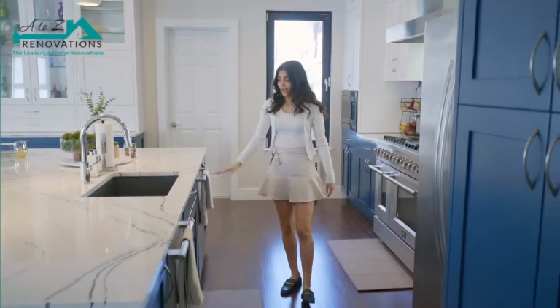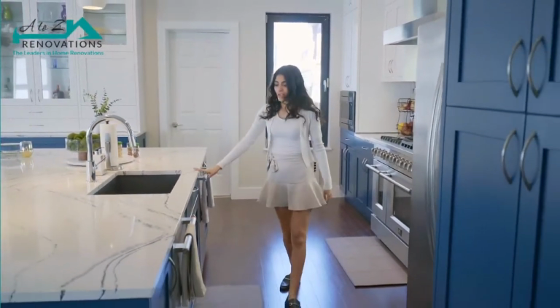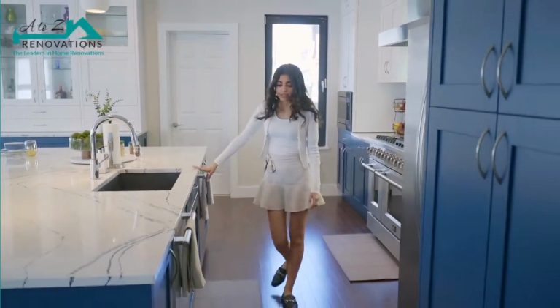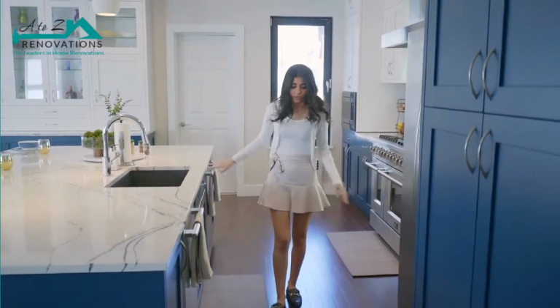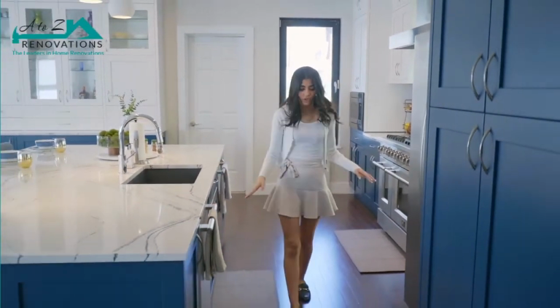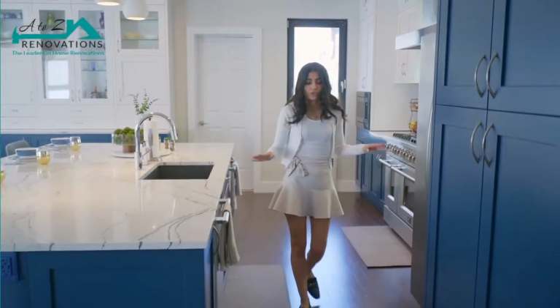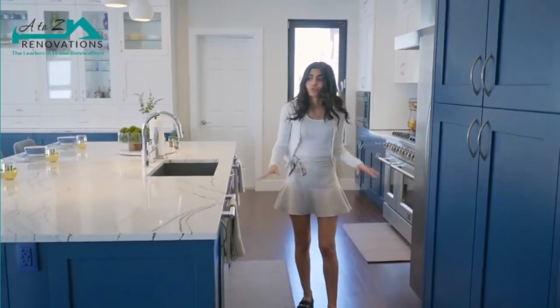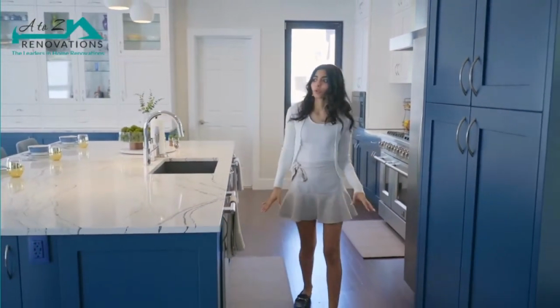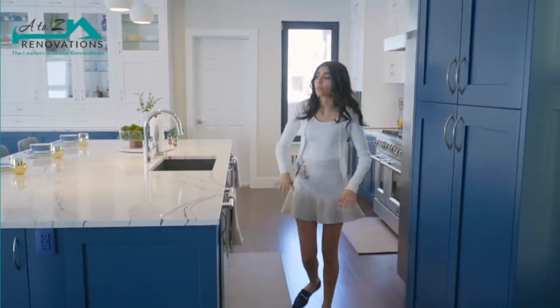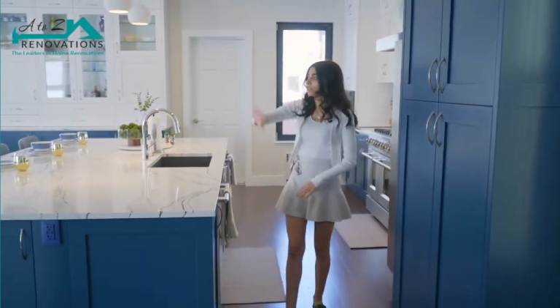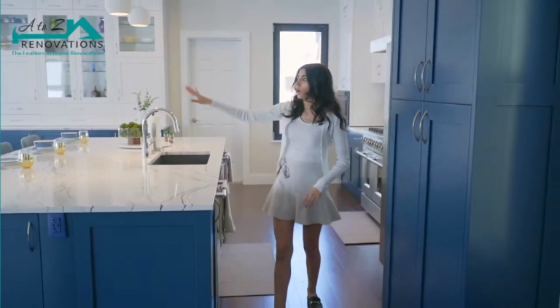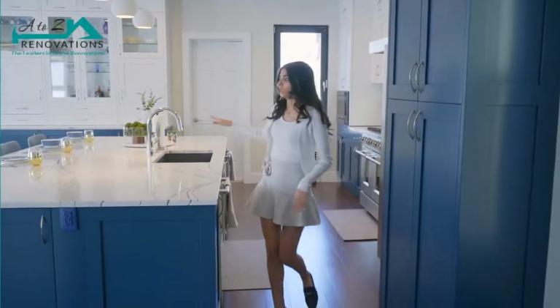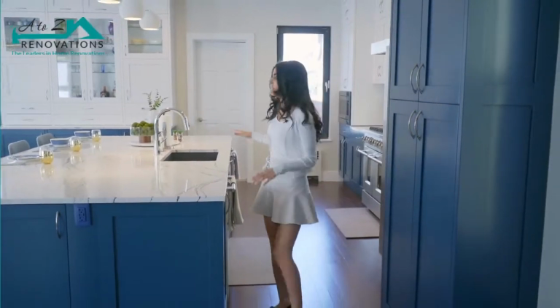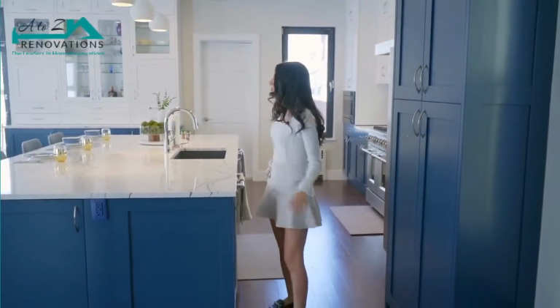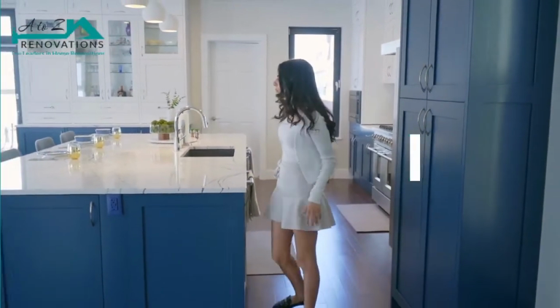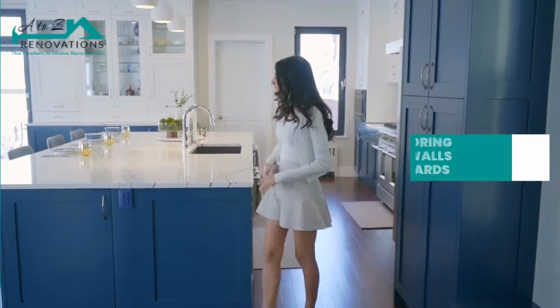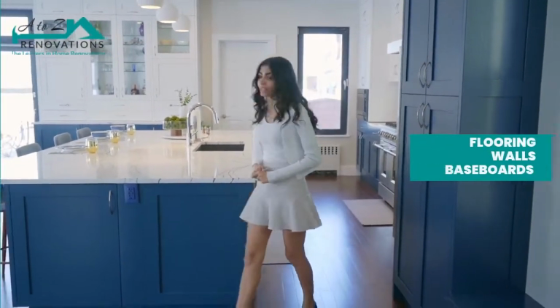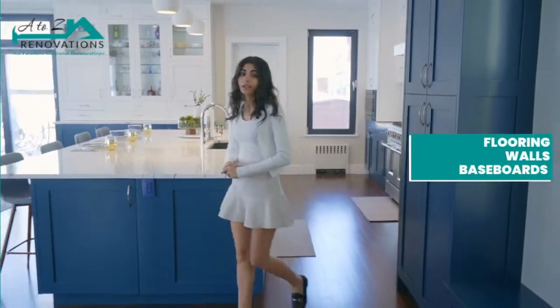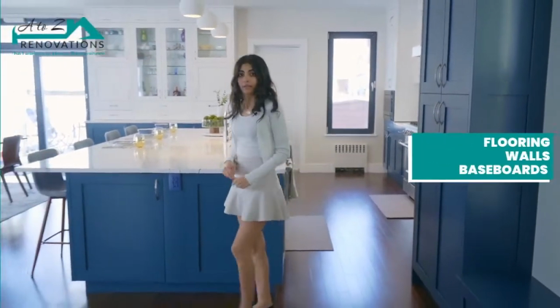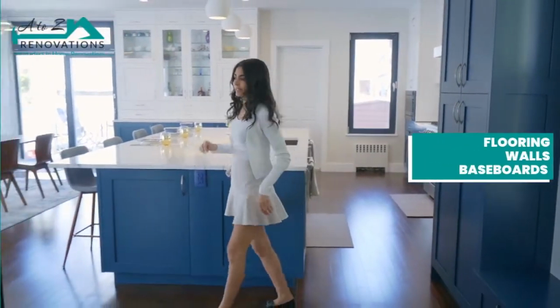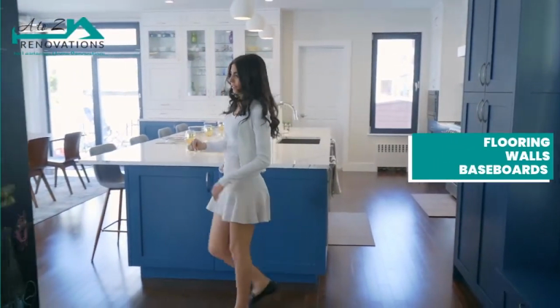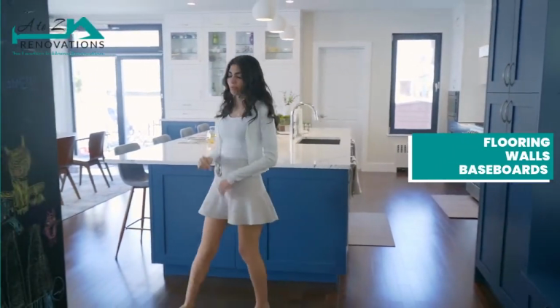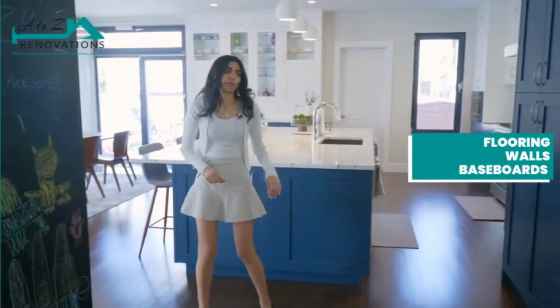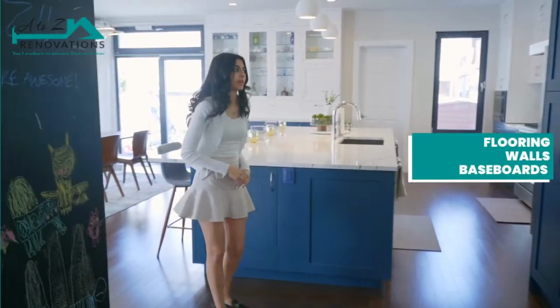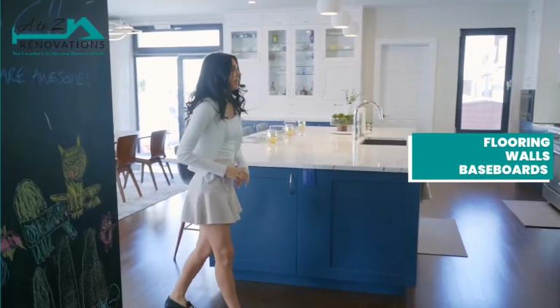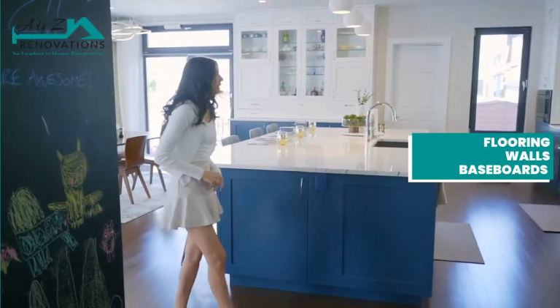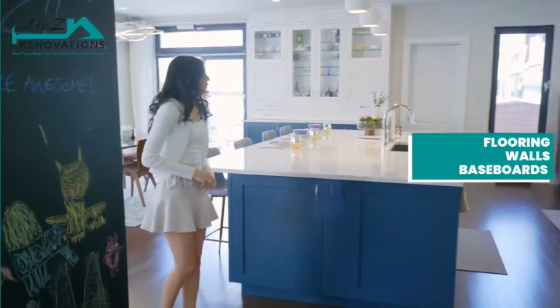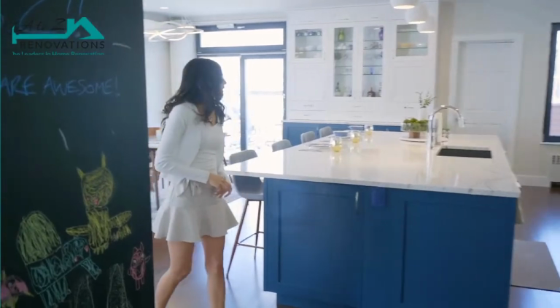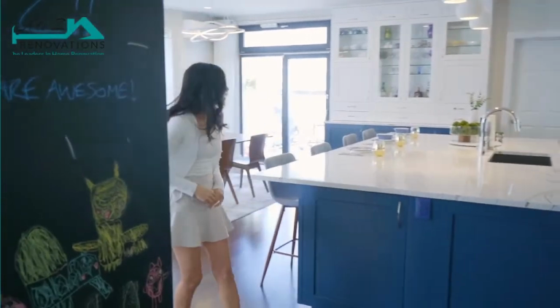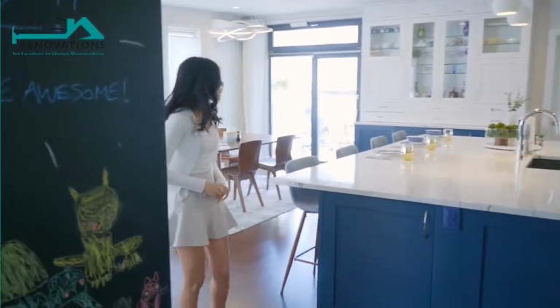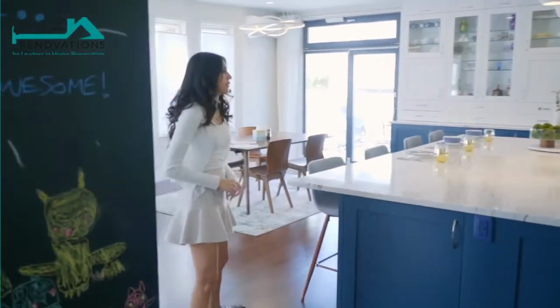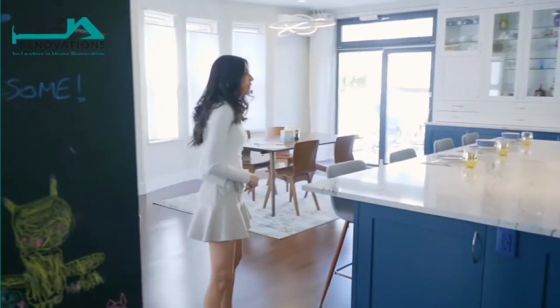After that was done, we installed the new flooring, painted the walls, put in new baseboards, etc. Basically every step of the way we were there with the clients ensuring that the process would run smoothly.